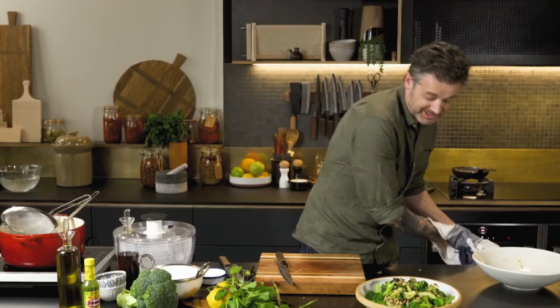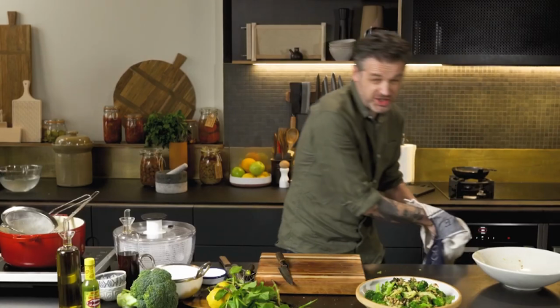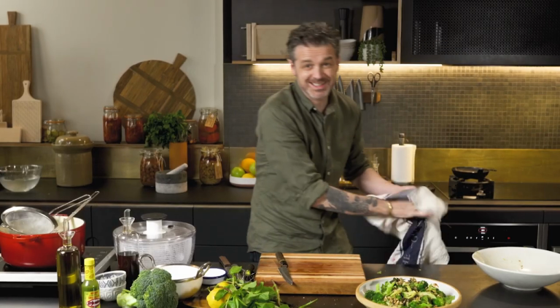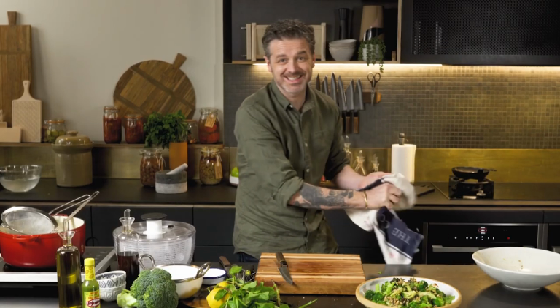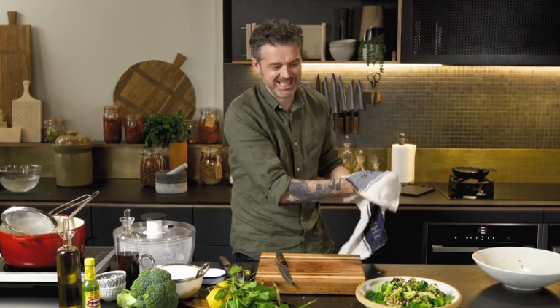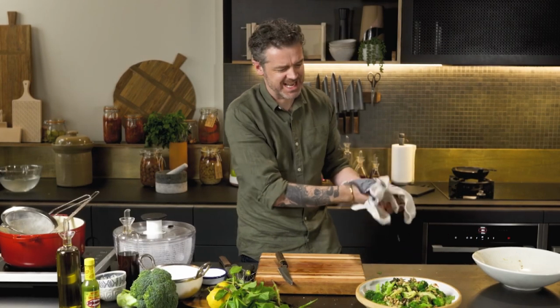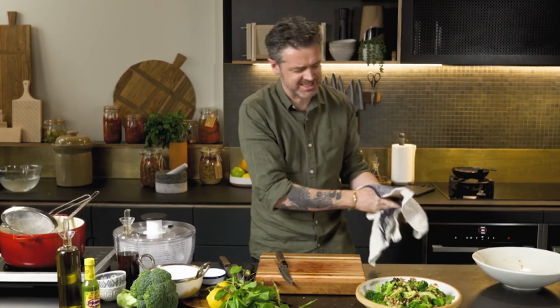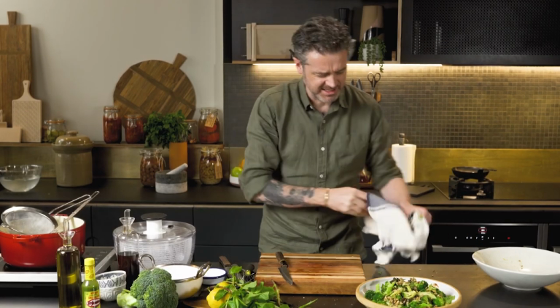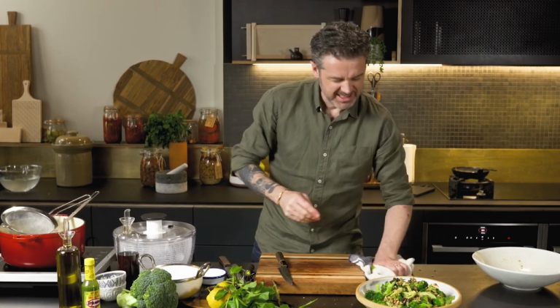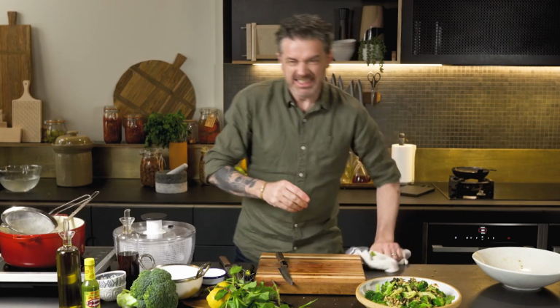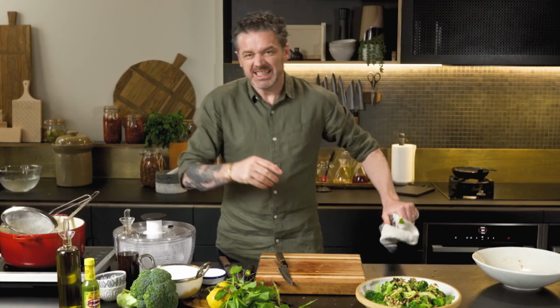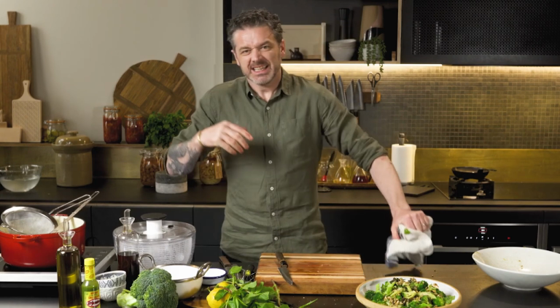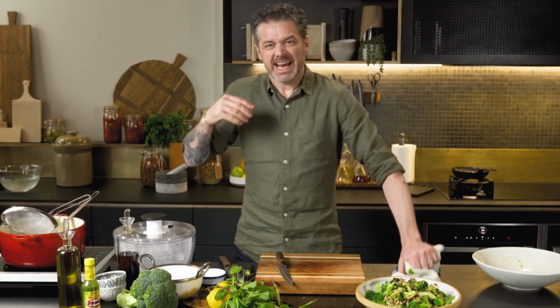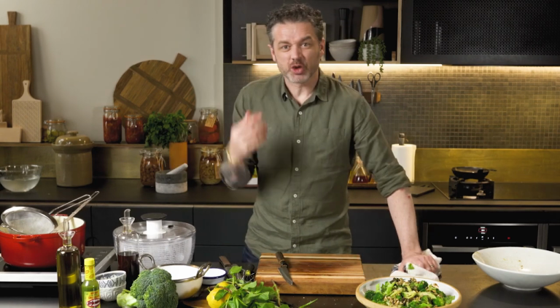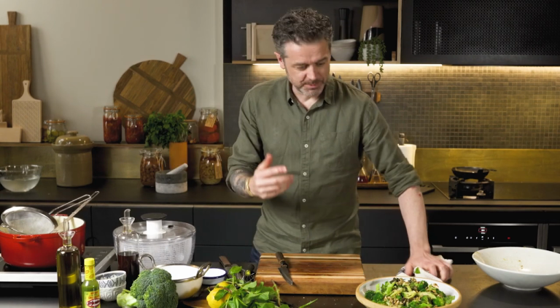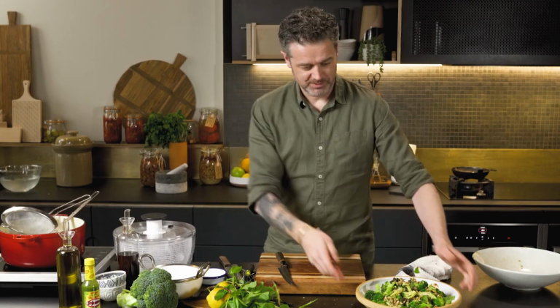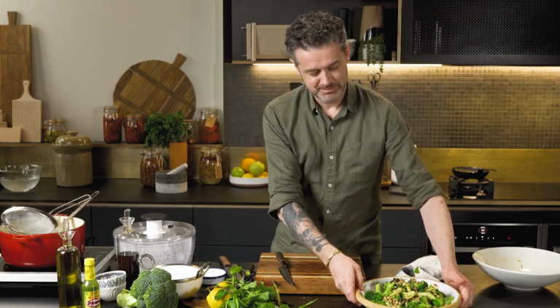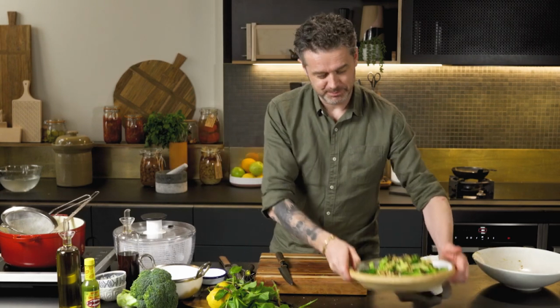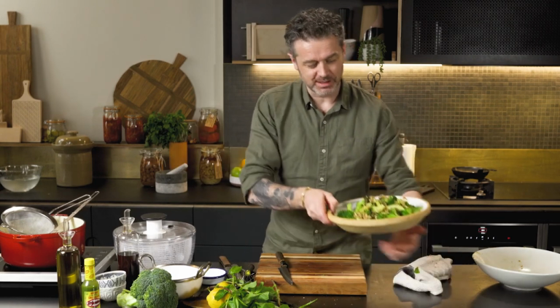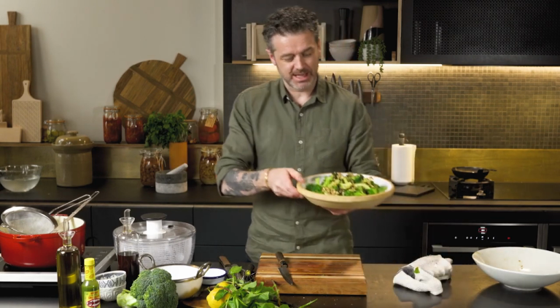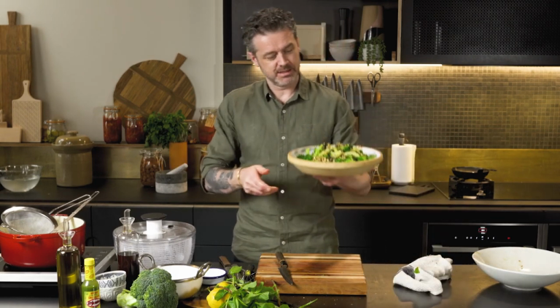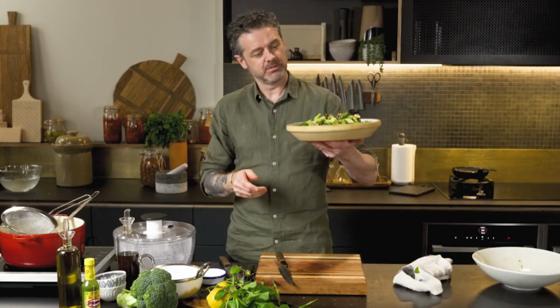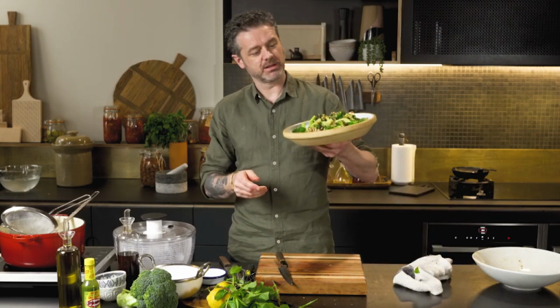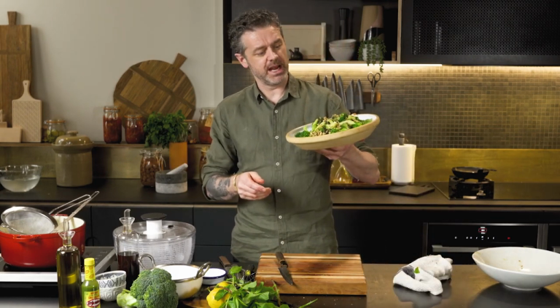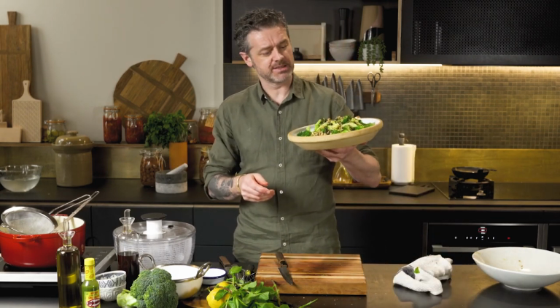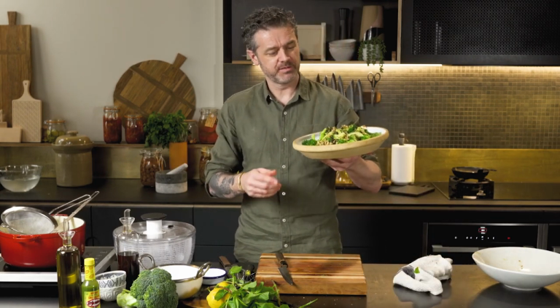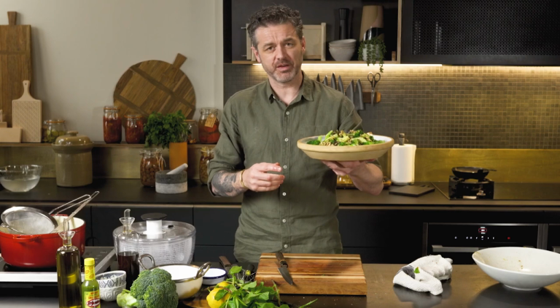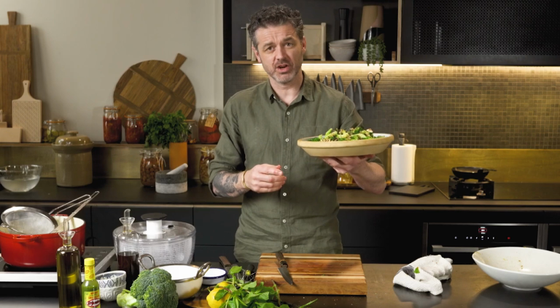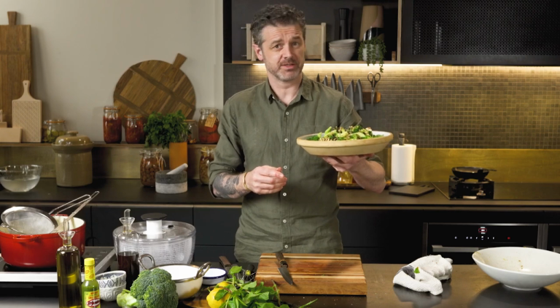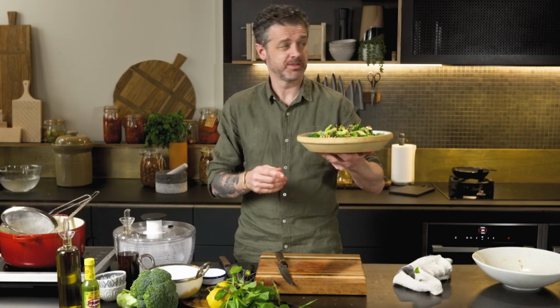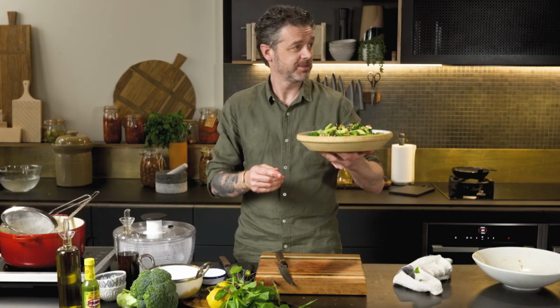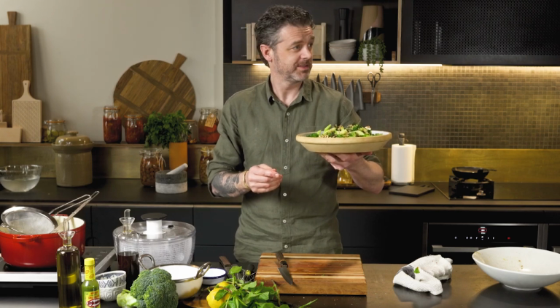Just let it fall off your fingers. And there you go — a delicious, zingy, zesty, incredible broccoli salad with grains. Fit for a Loz. Let's eat.